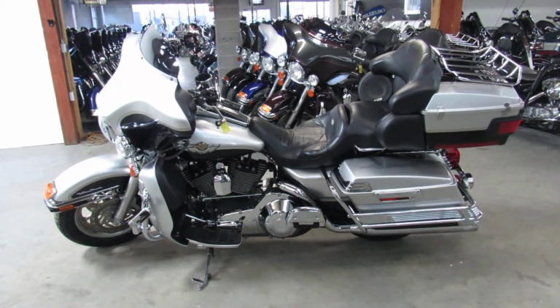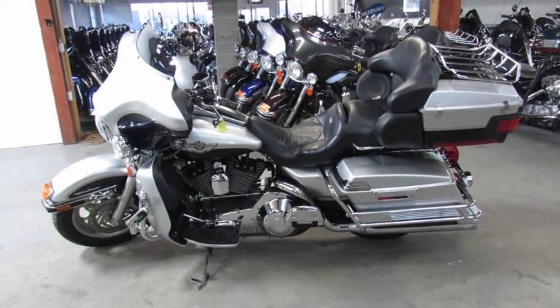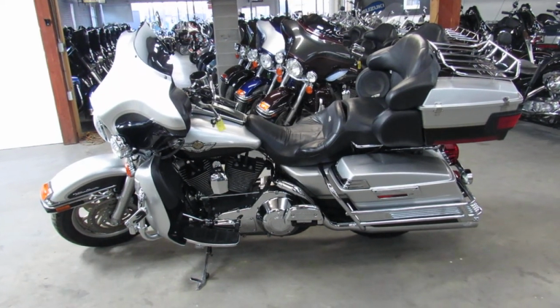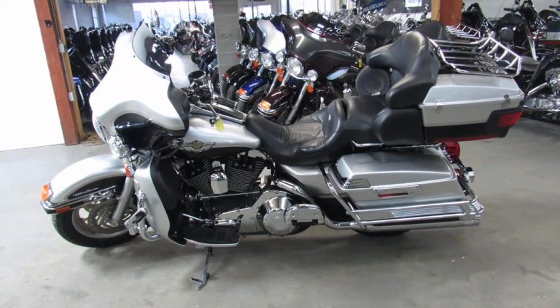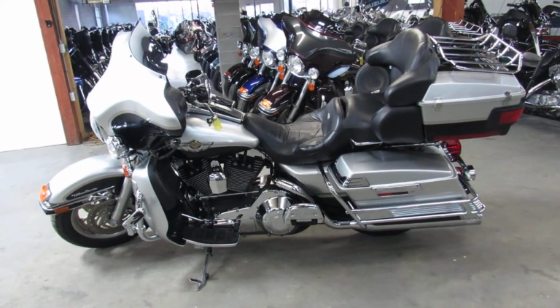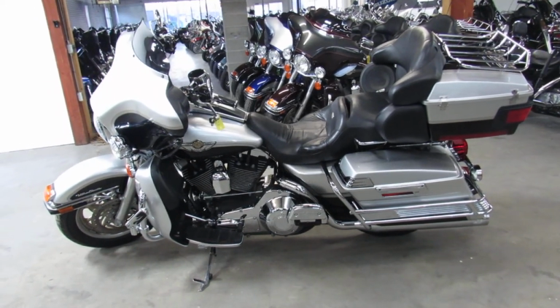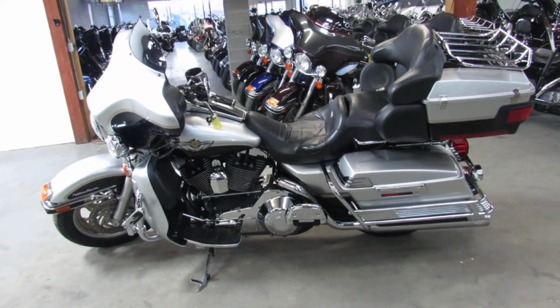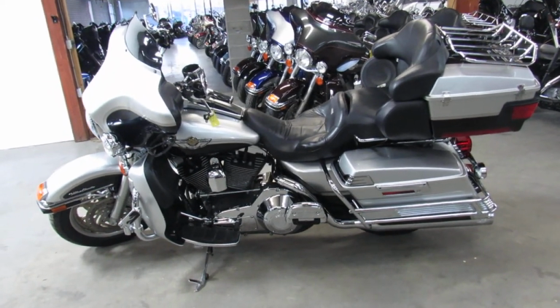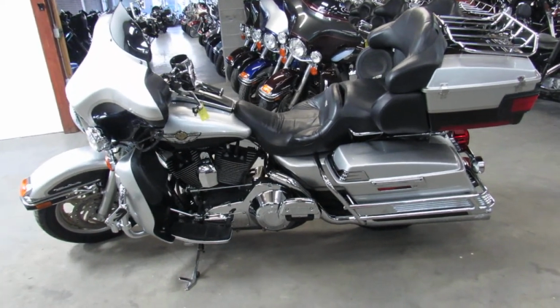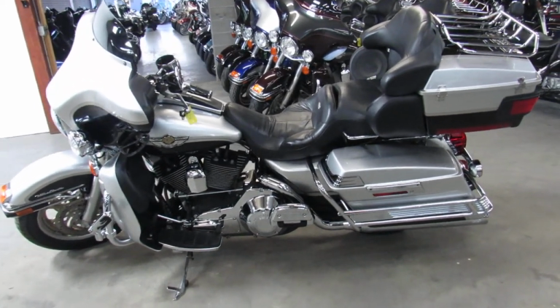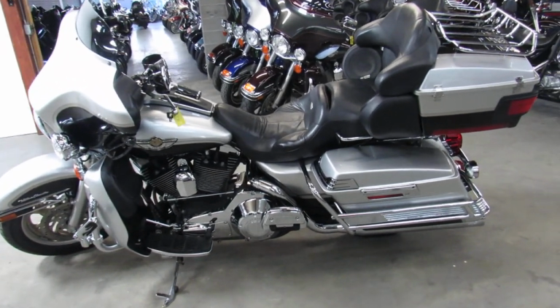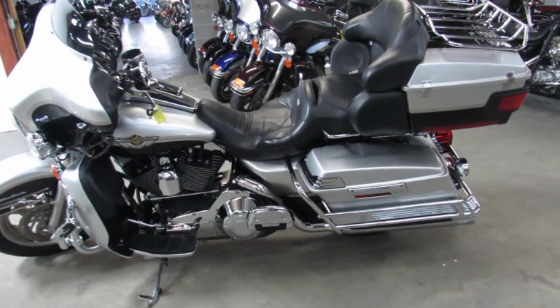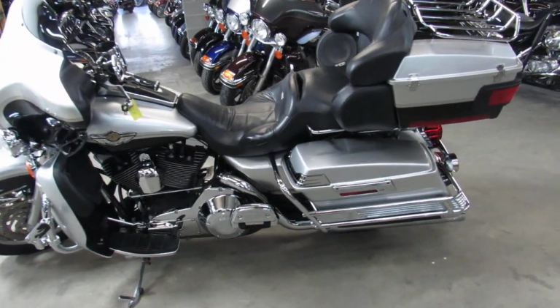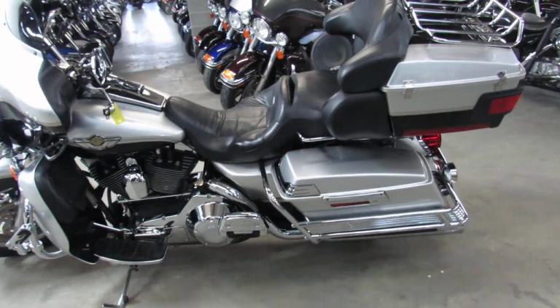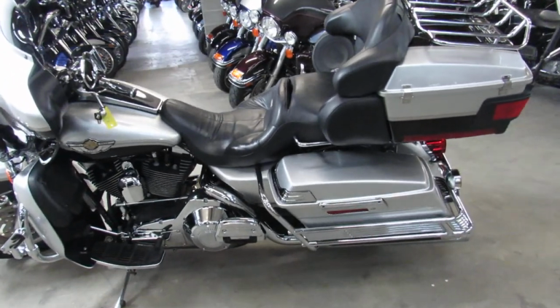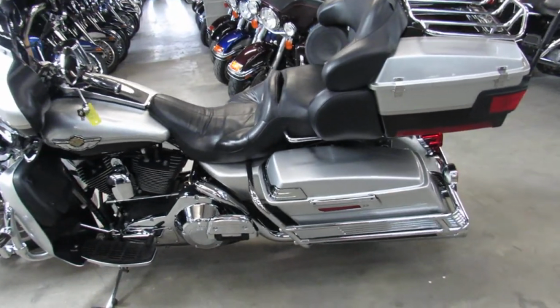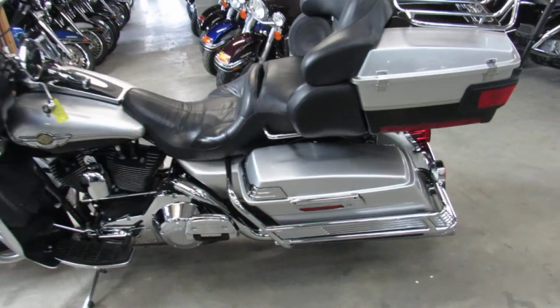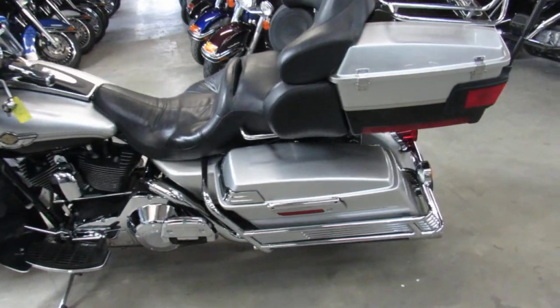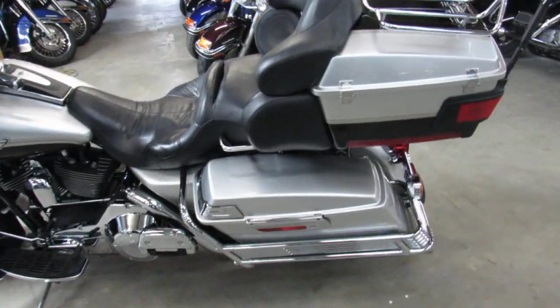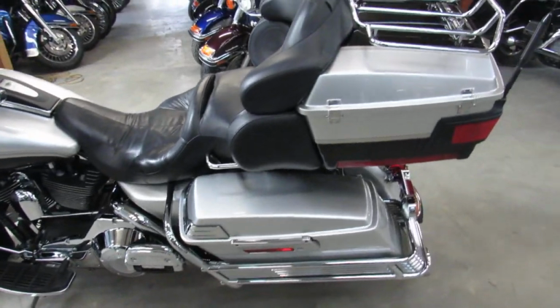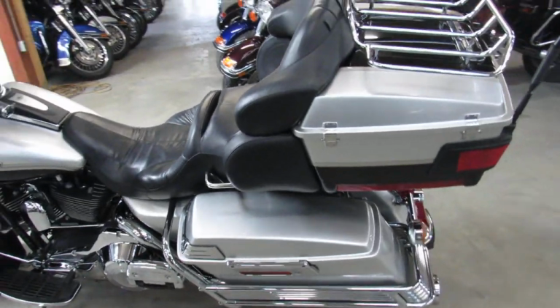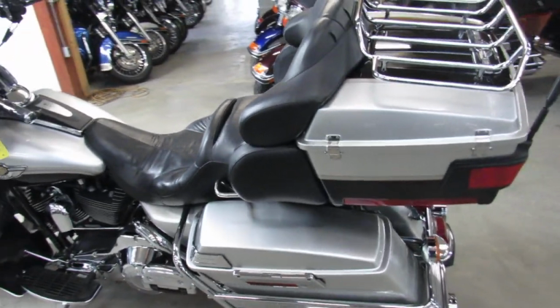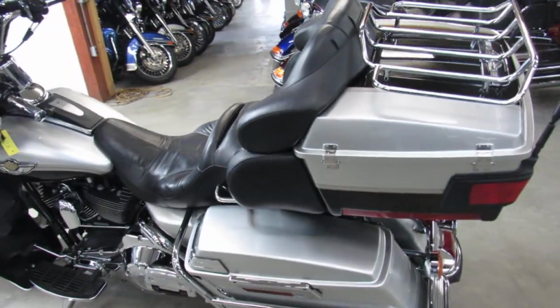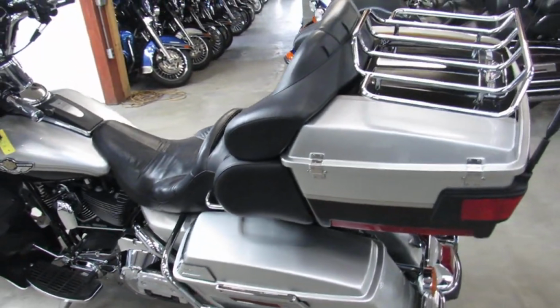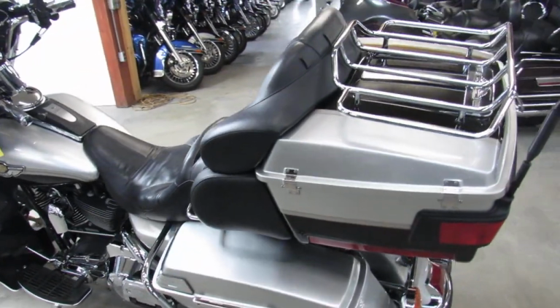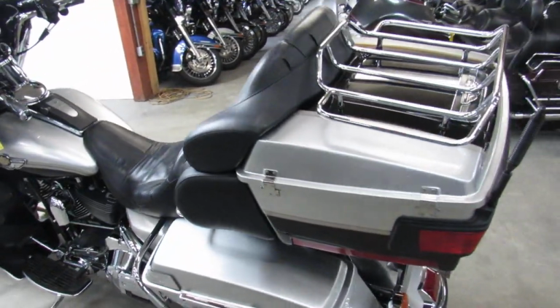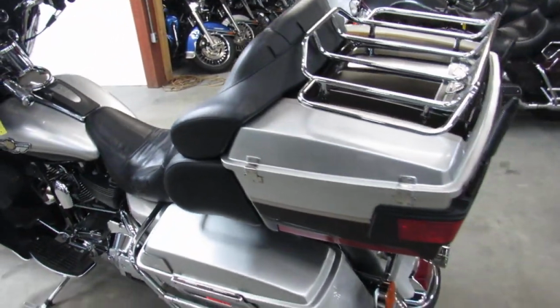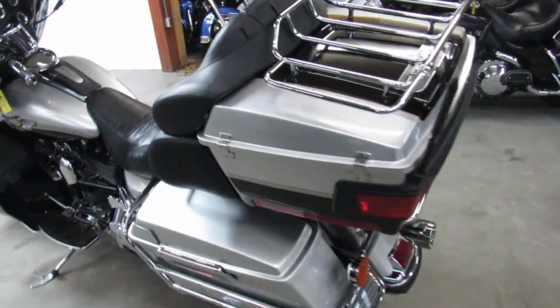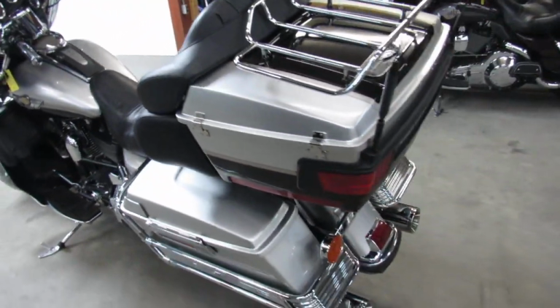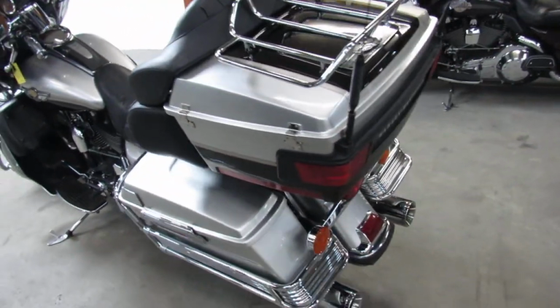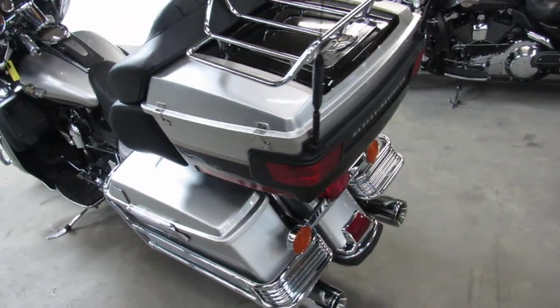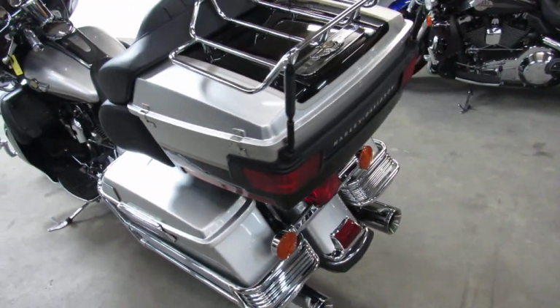Hey guys, it's ApprovalPowerSports.com here. We had a 50 degree day here in January — perfect riding weather — had three guys ride home today. Get in here and see us guys.